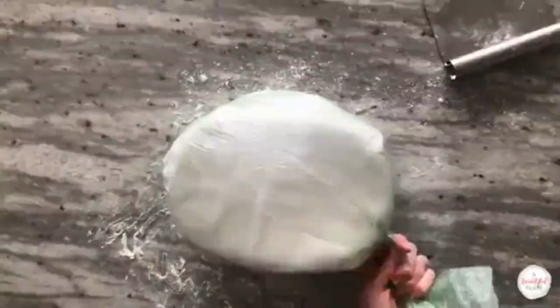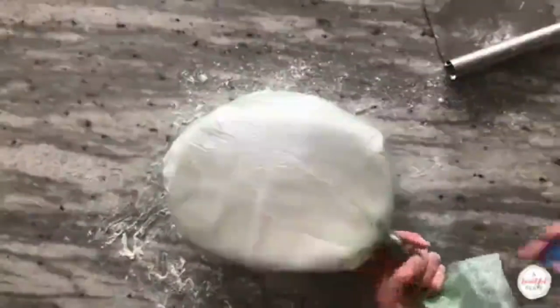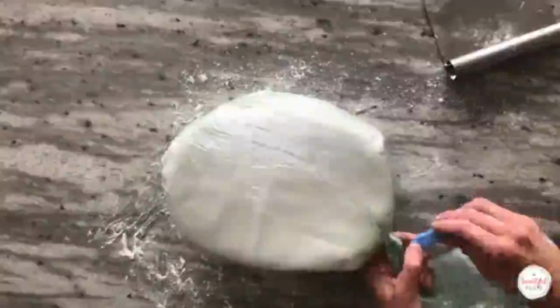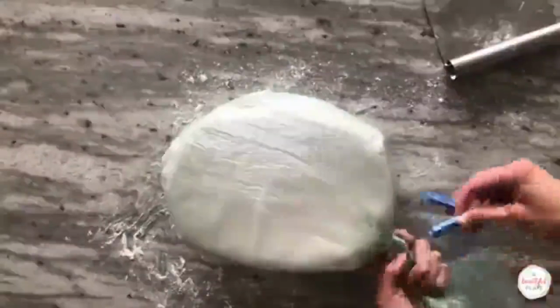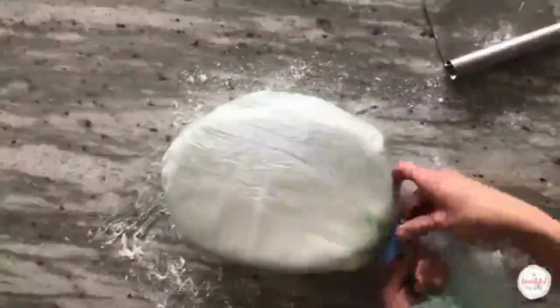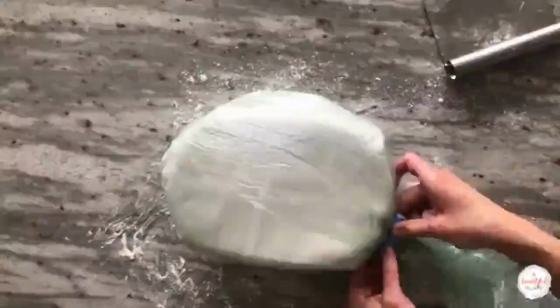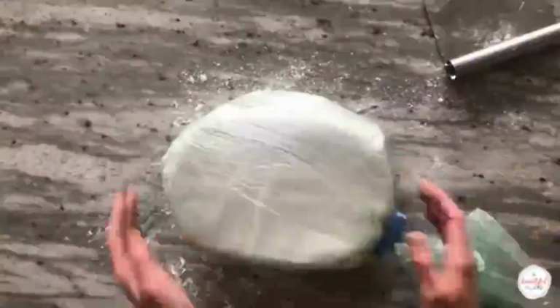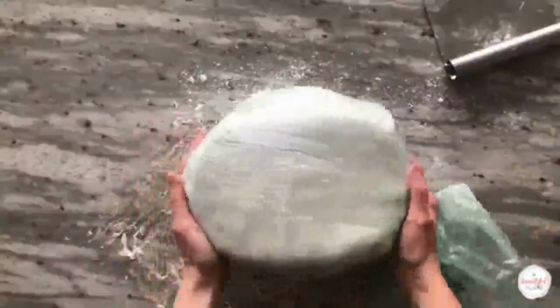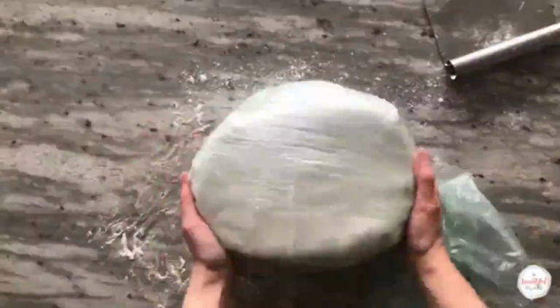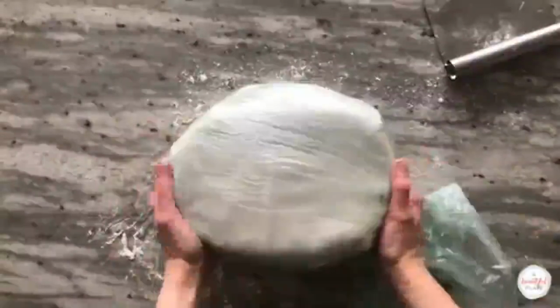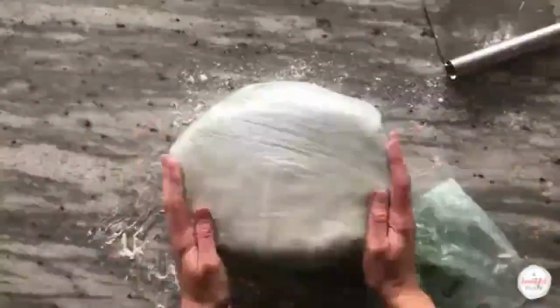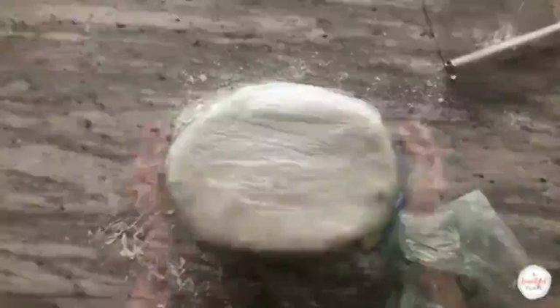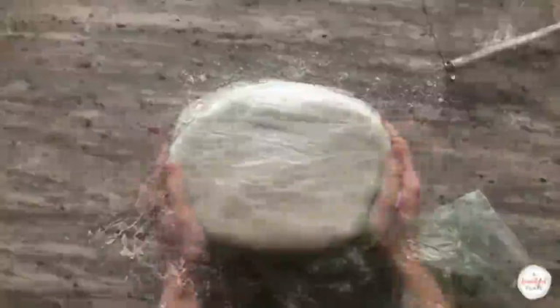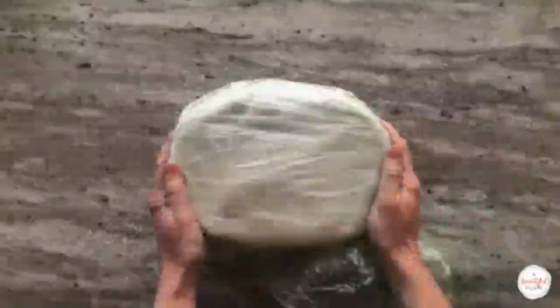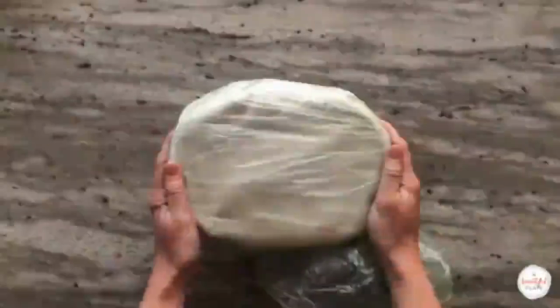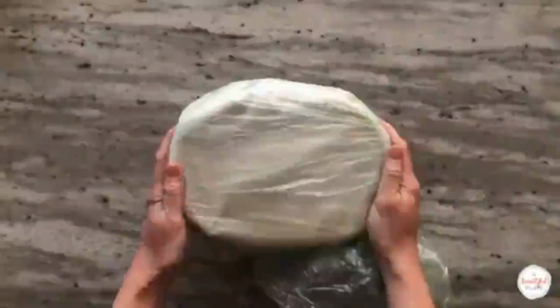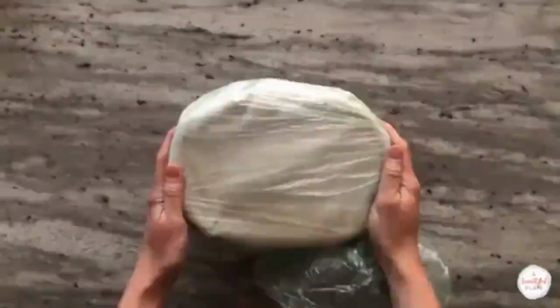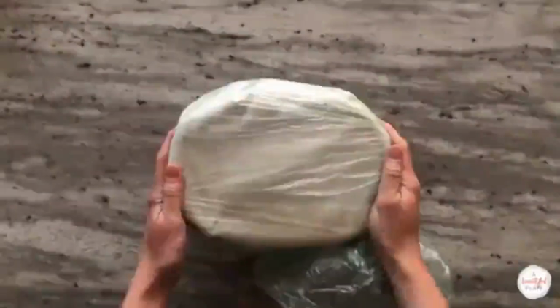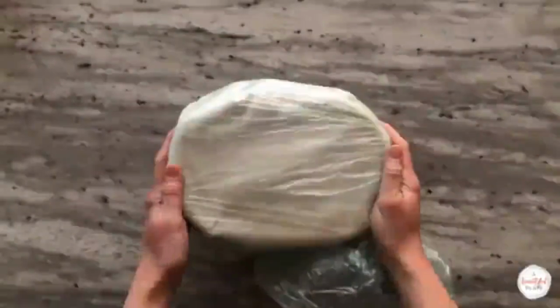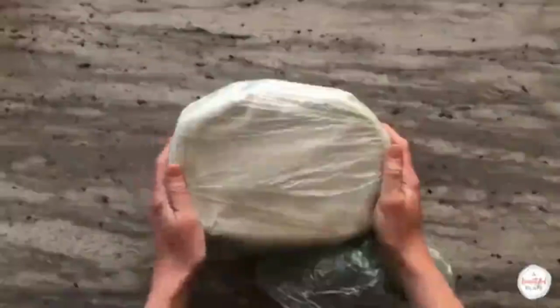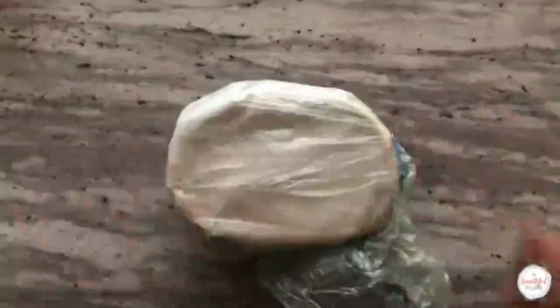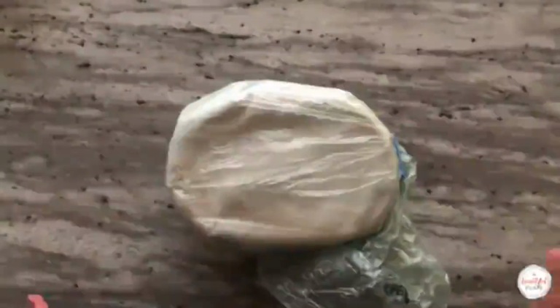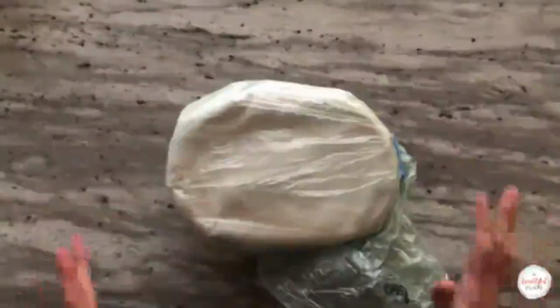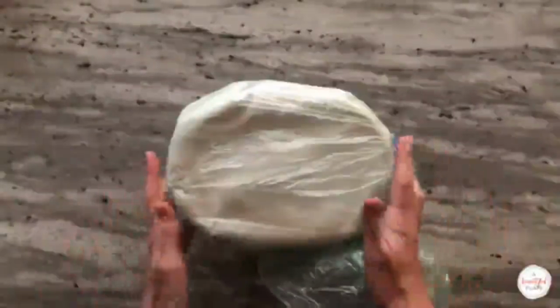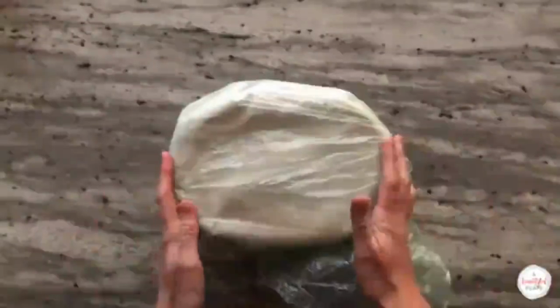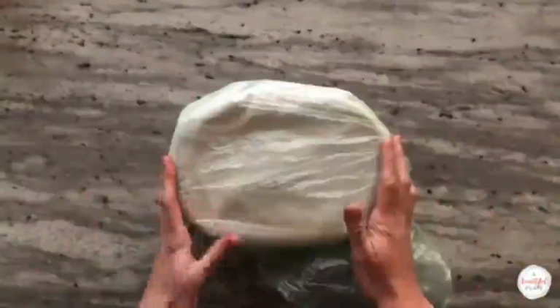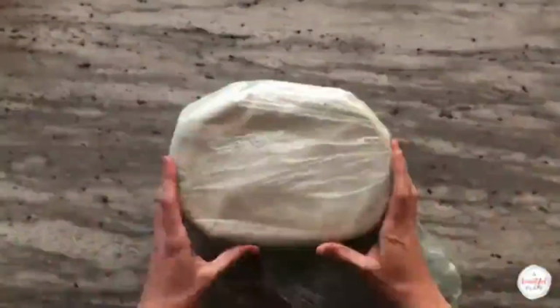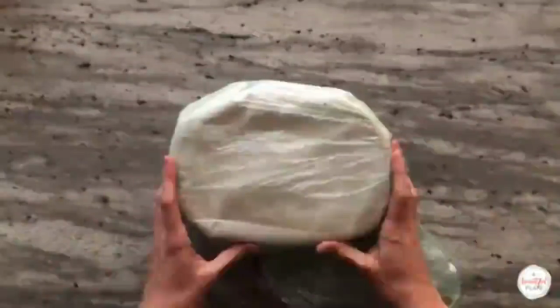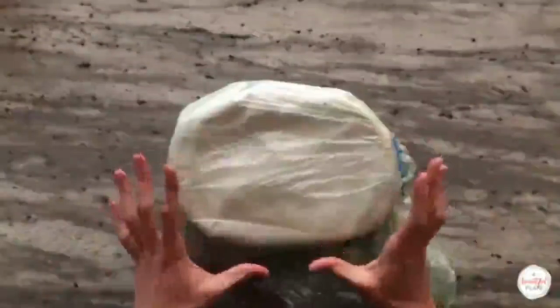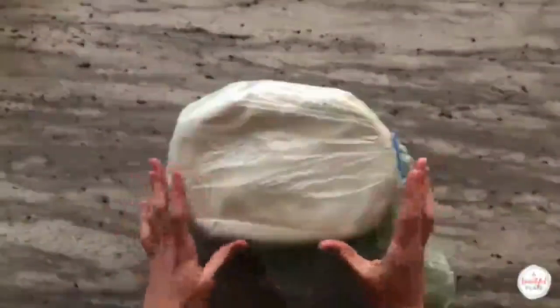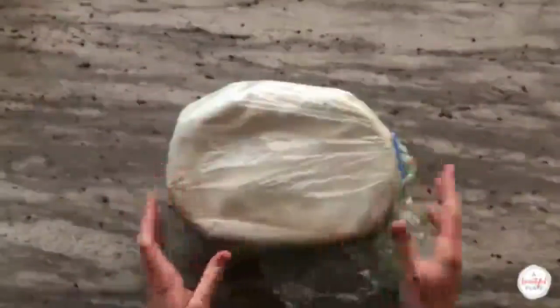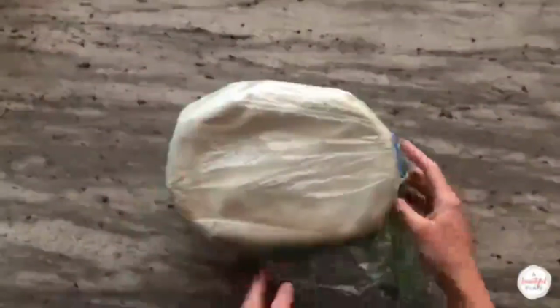Place the covered banneton in the refrigerator and retard the dough for 15 to 16 hours. This slow and cold fermentation helps develop additional flavor in the dough and improves the final crust.